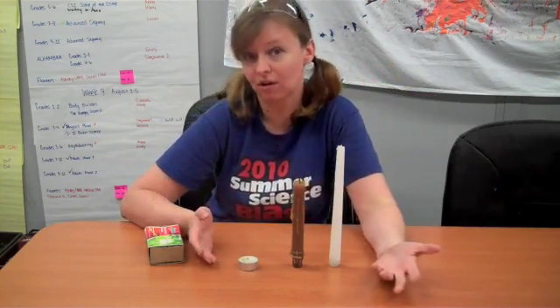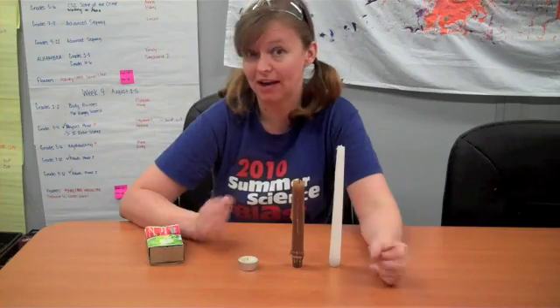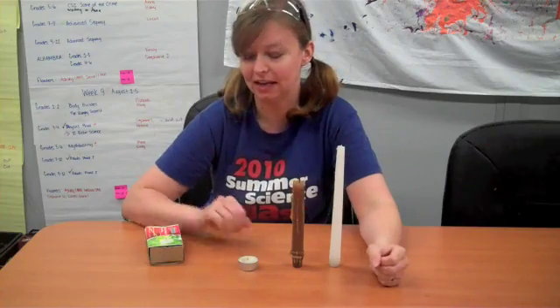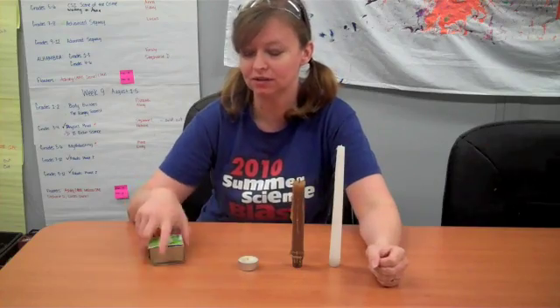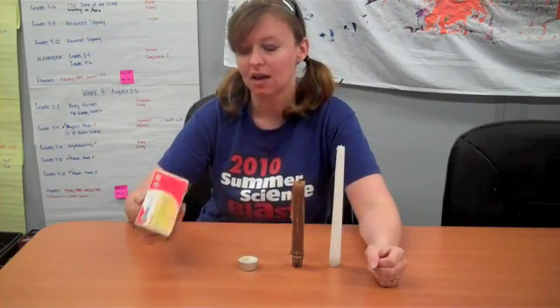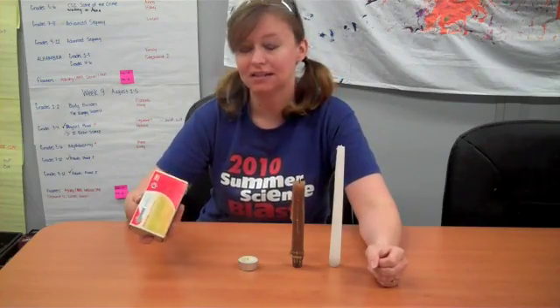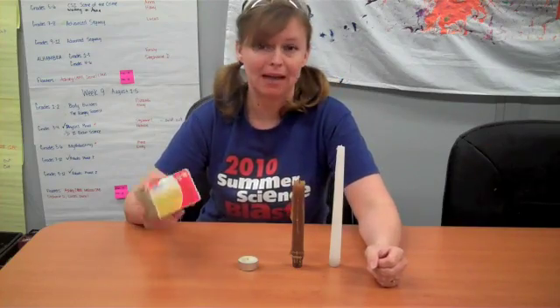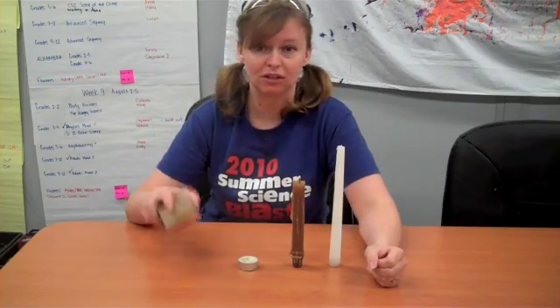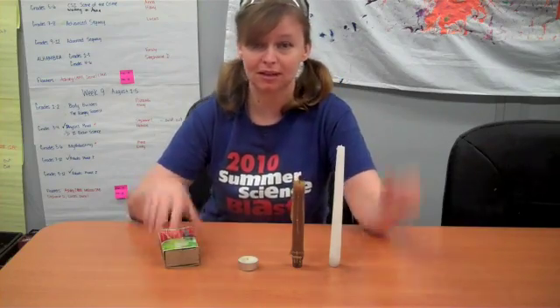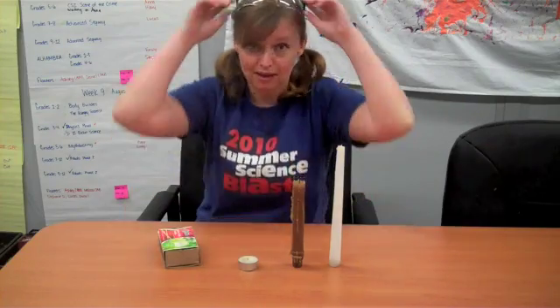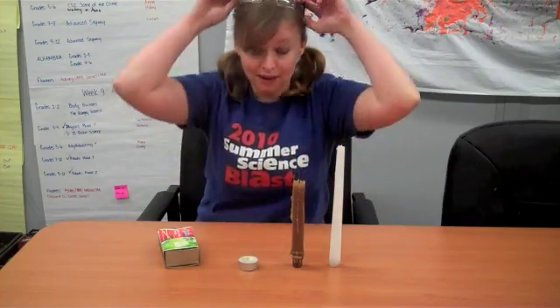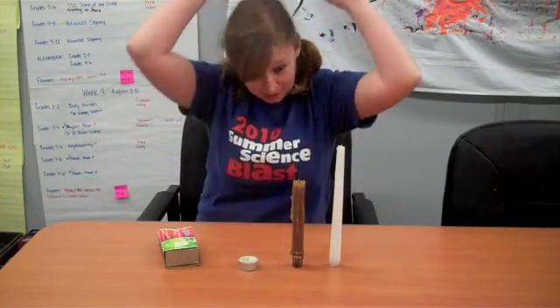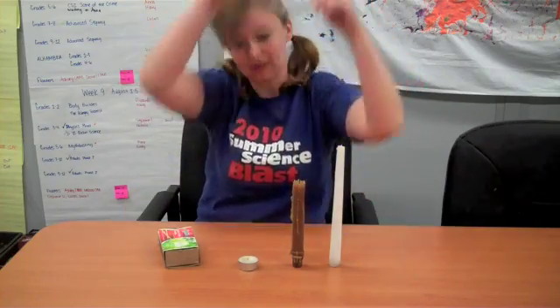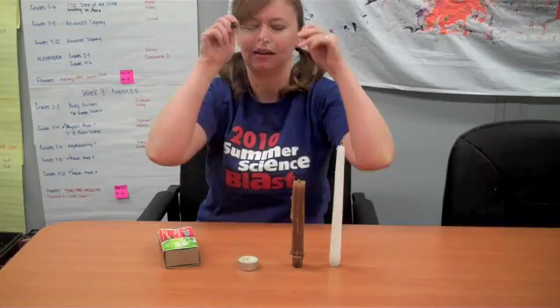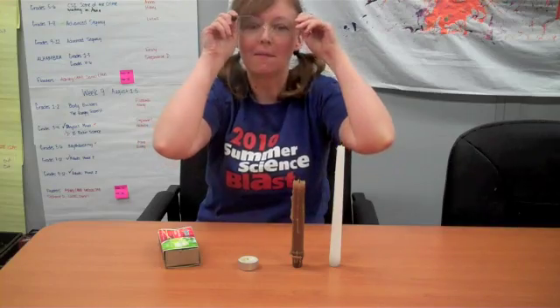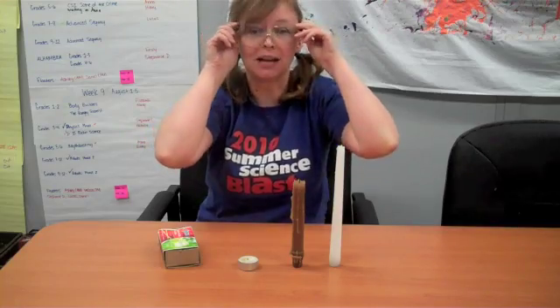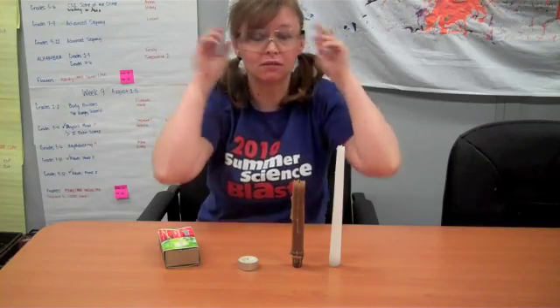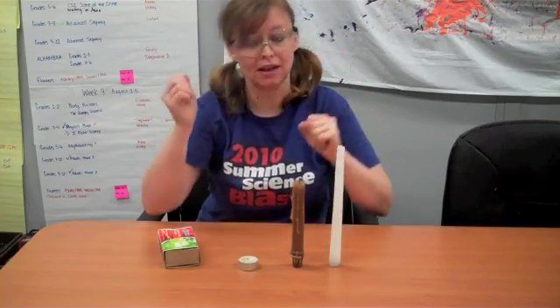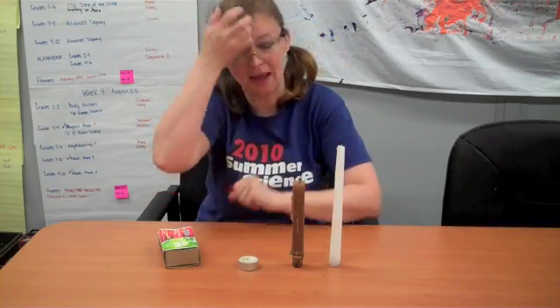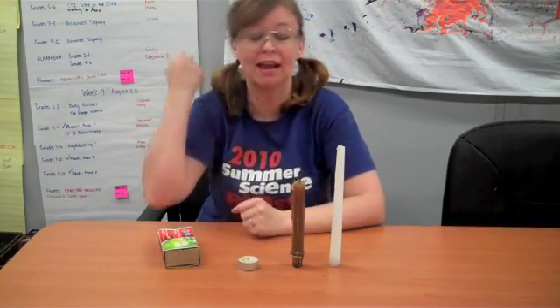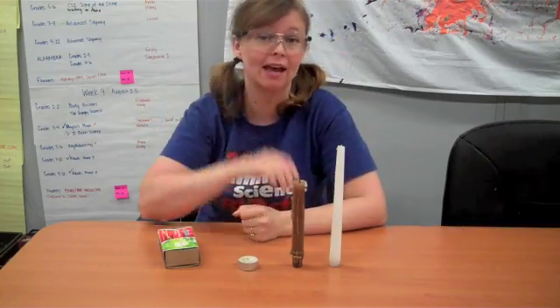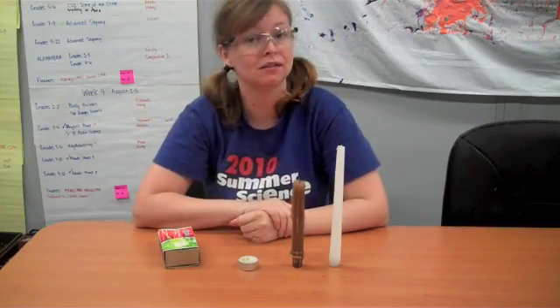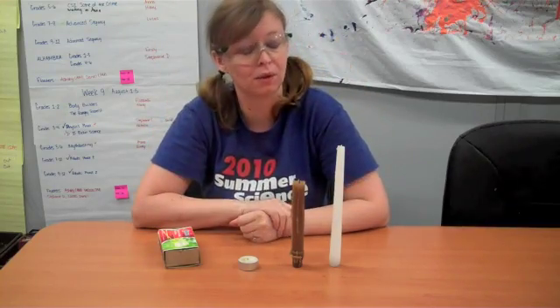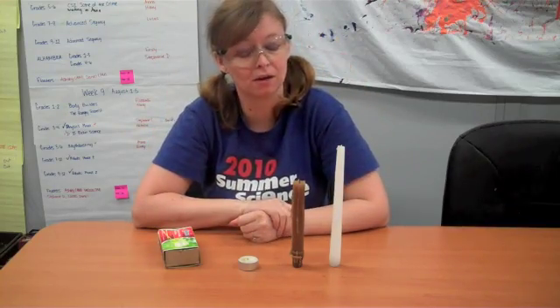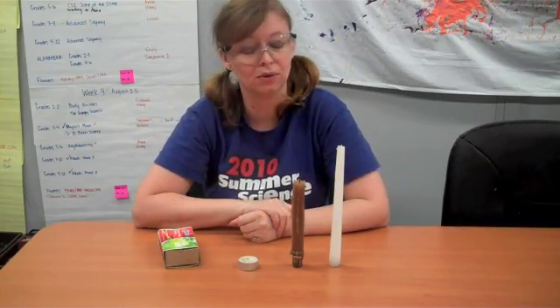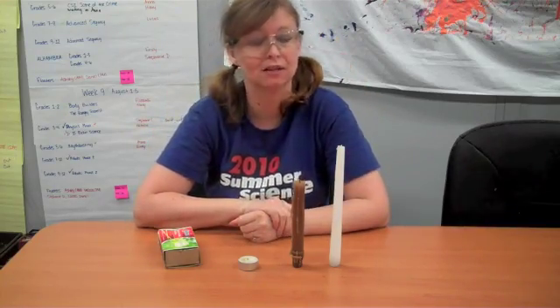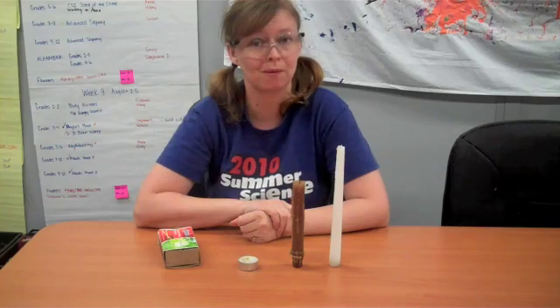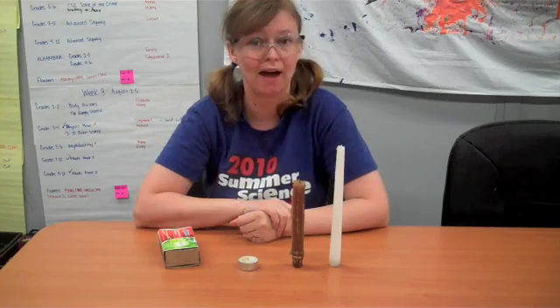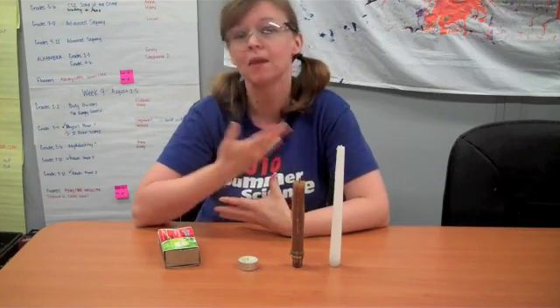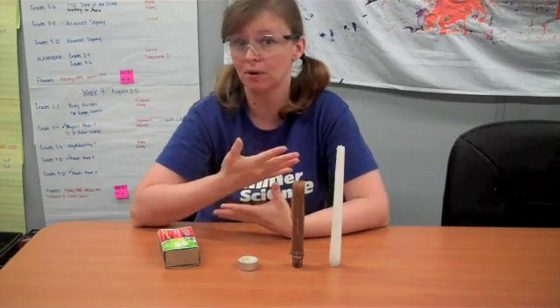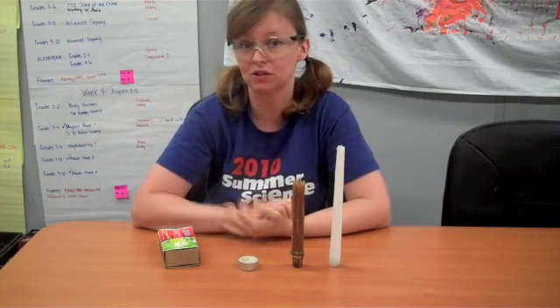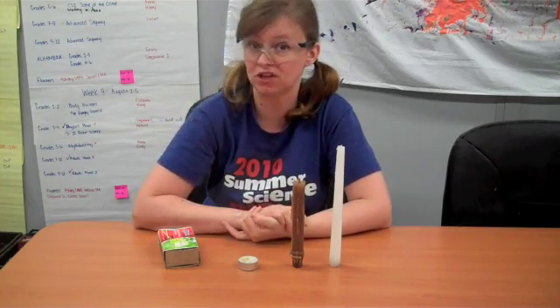So what you're going to need for our experiment is a candle or a variety of candles, some matches, some eye protection if you have it, and since we are going to be doing an experiment with fire, parental supervision.